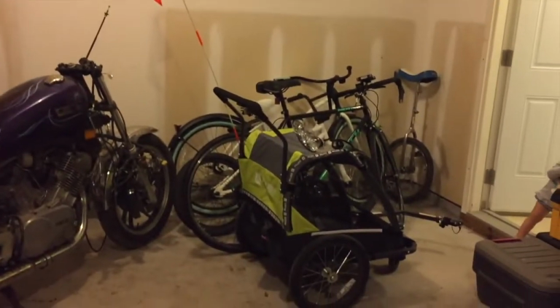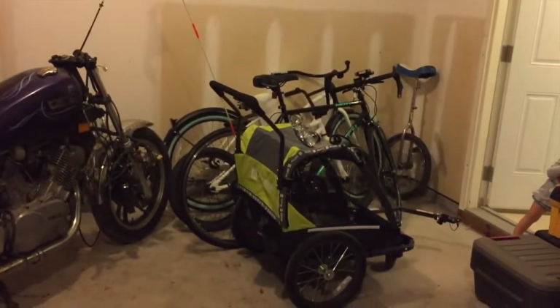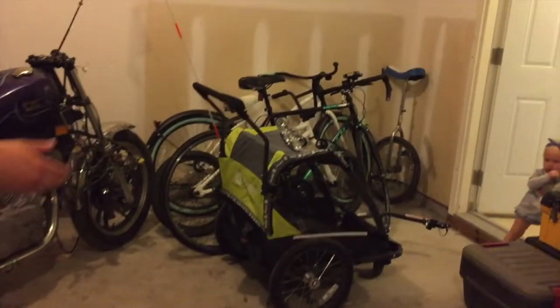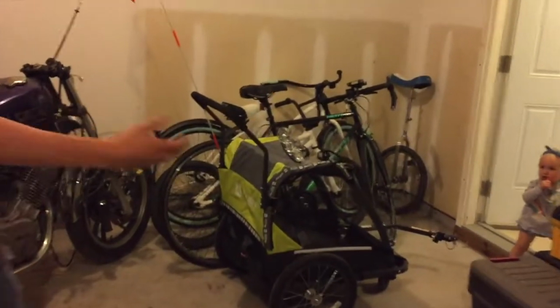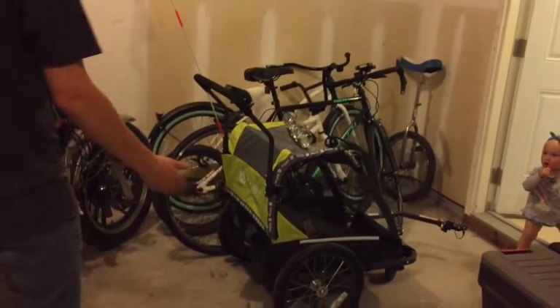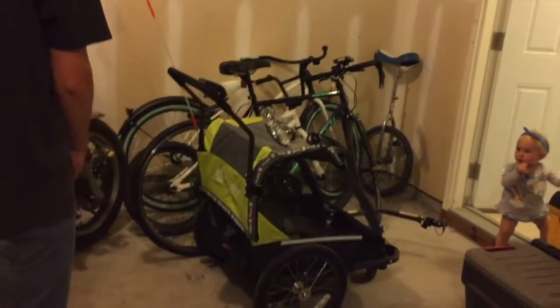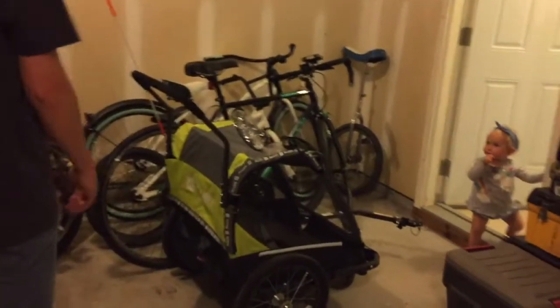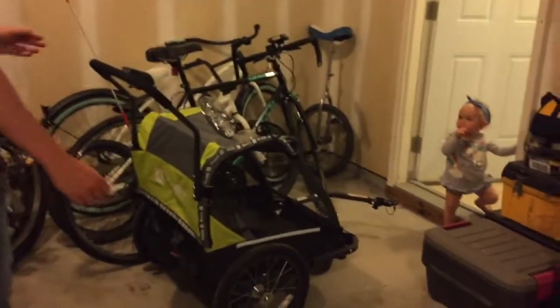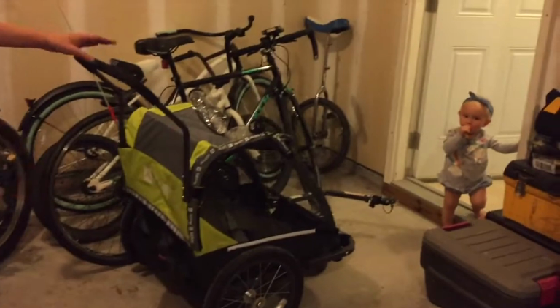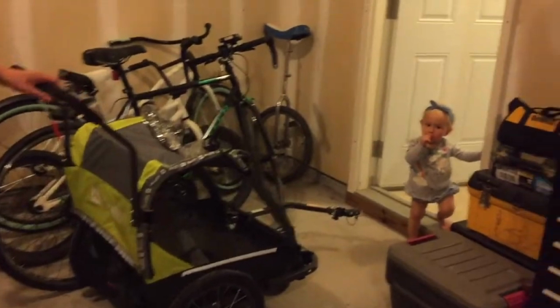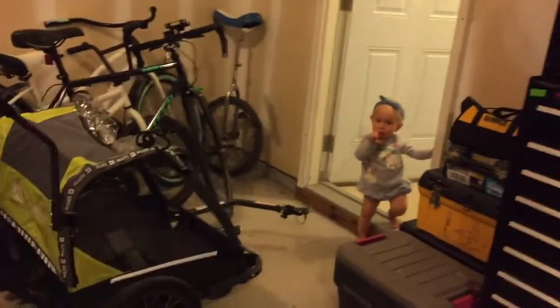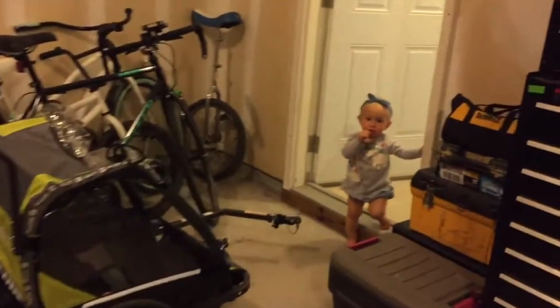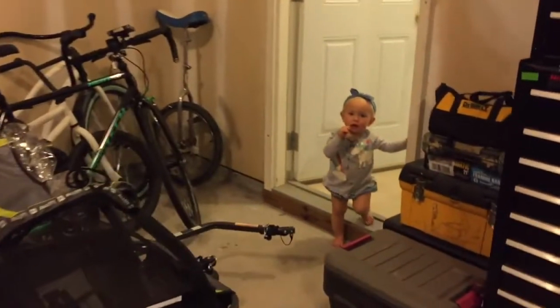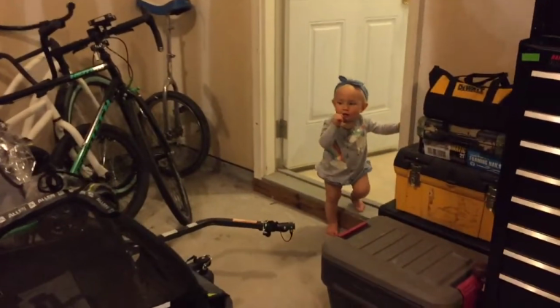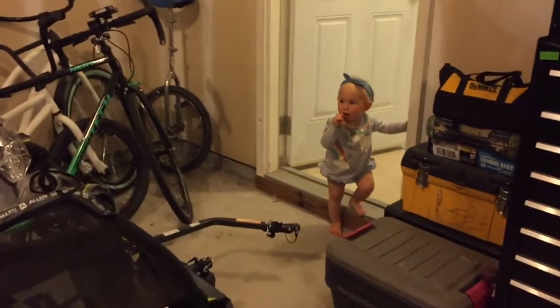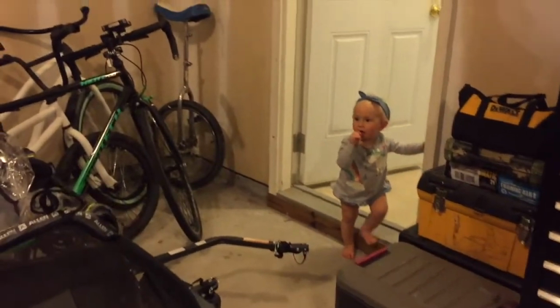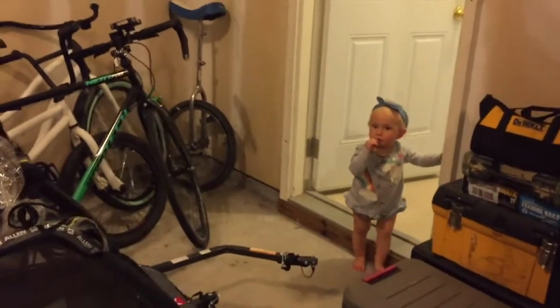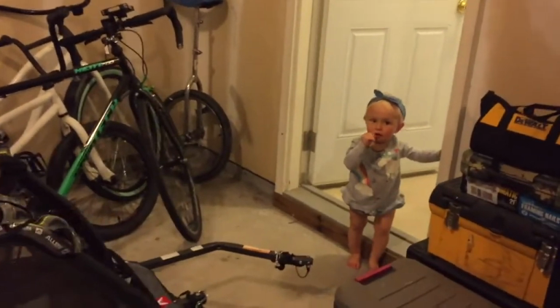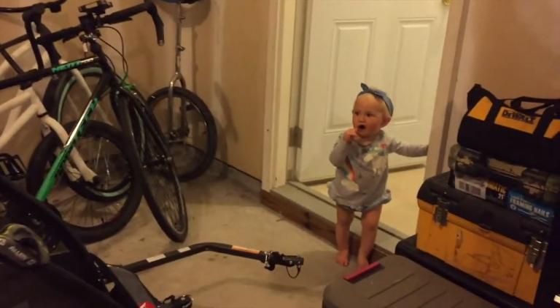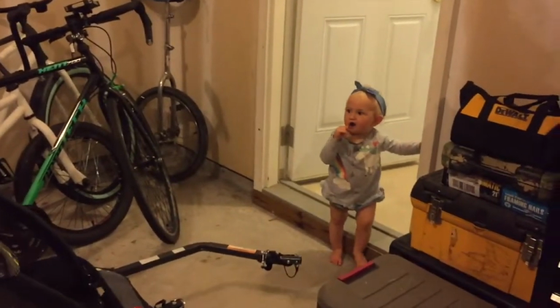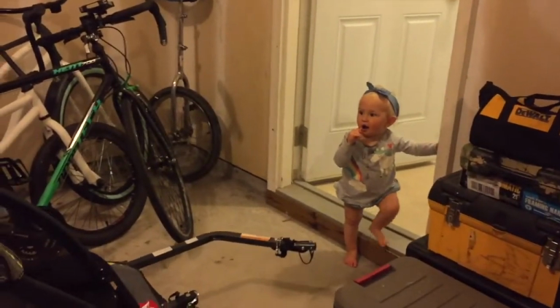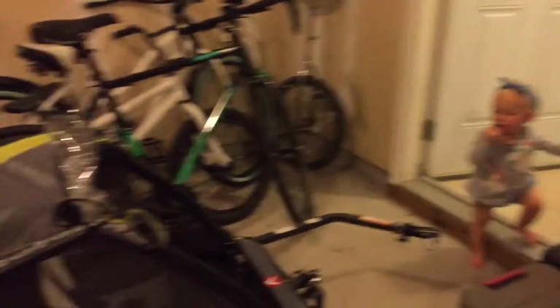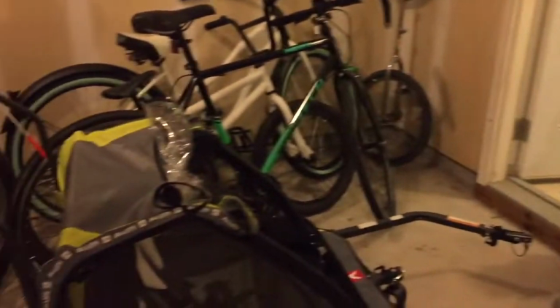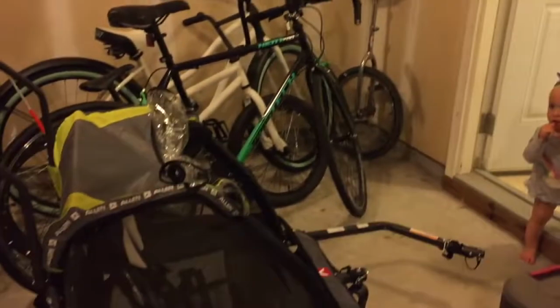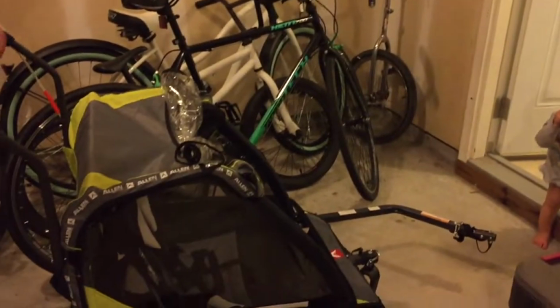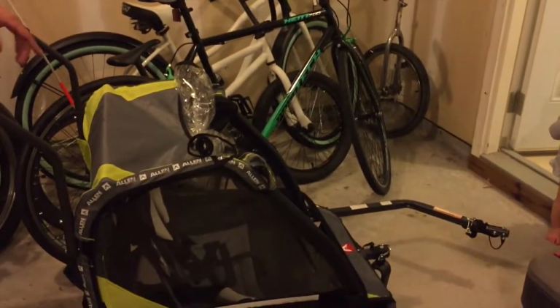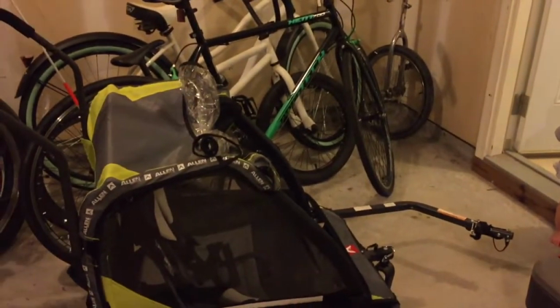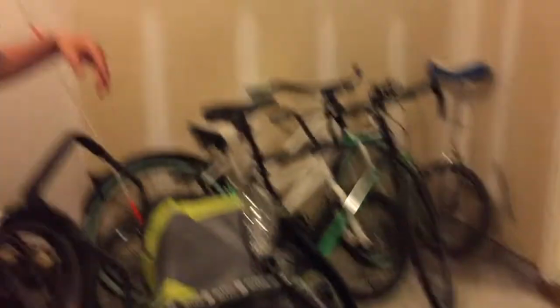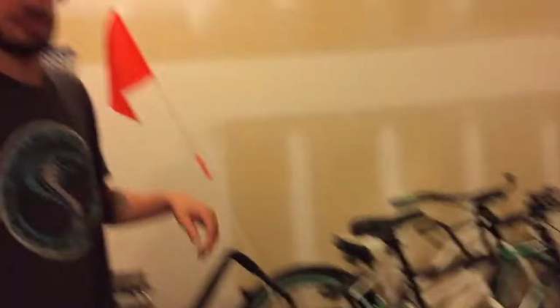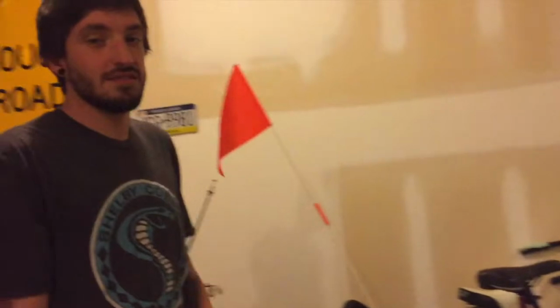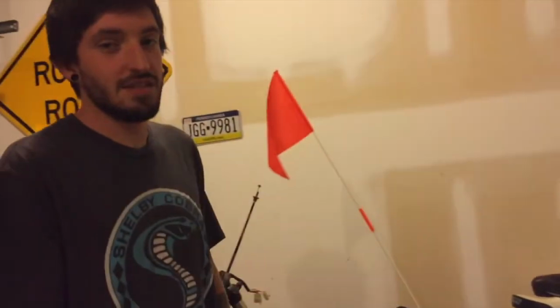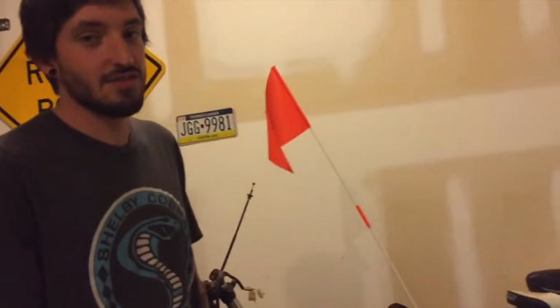And then there are some regular bicycles, a jiggy, and her little cart thing that you tow behind a bicycle.